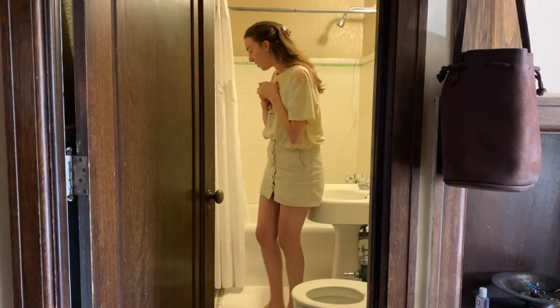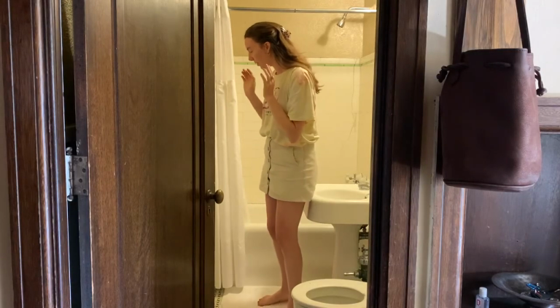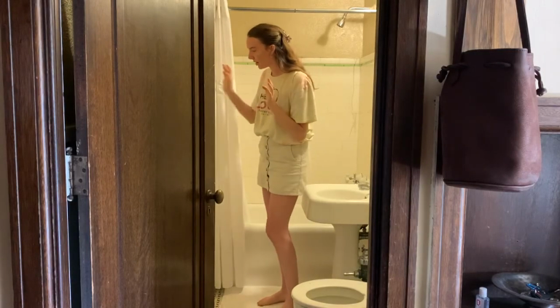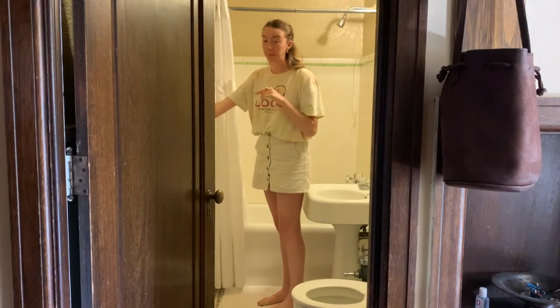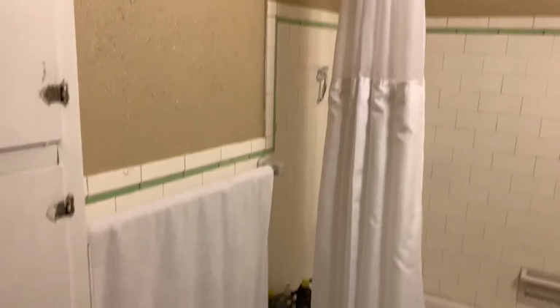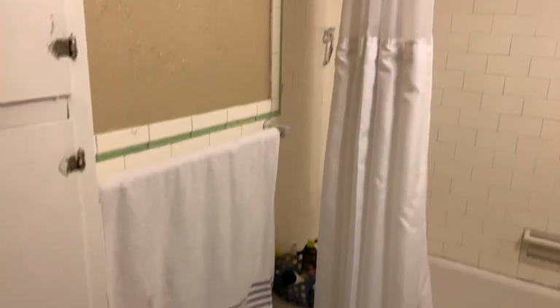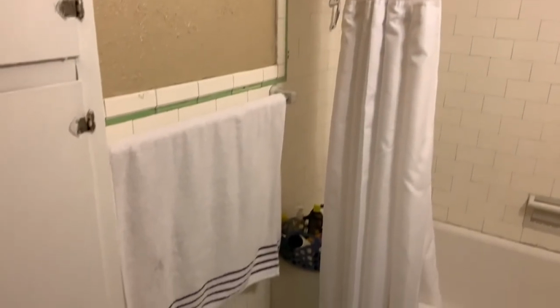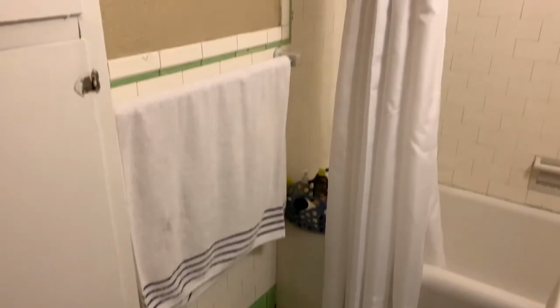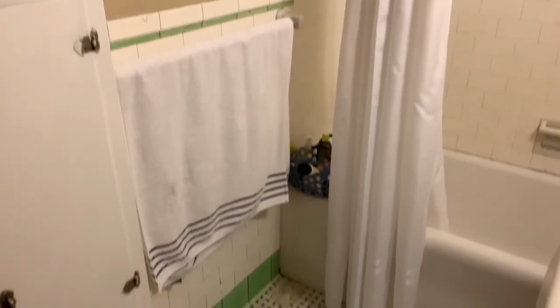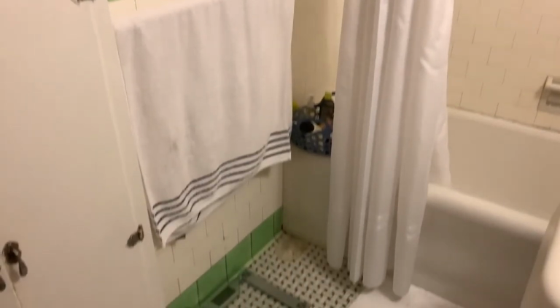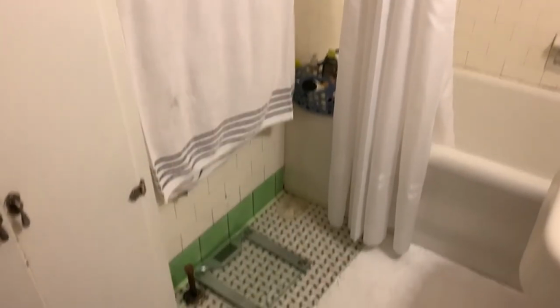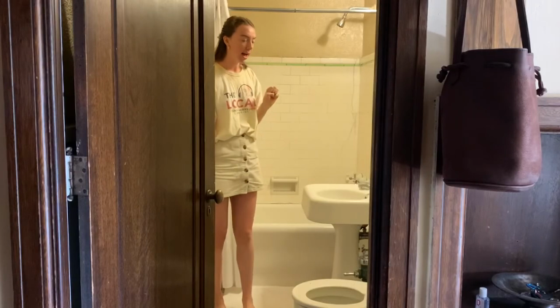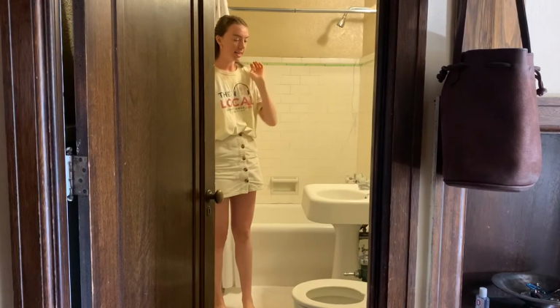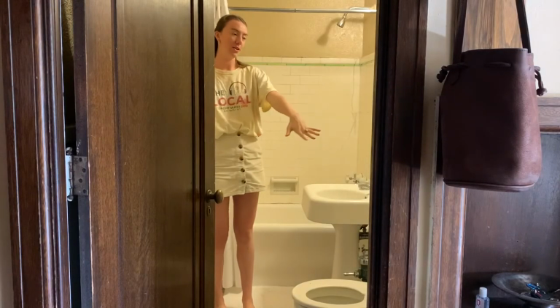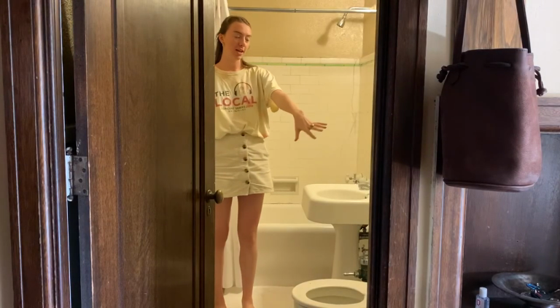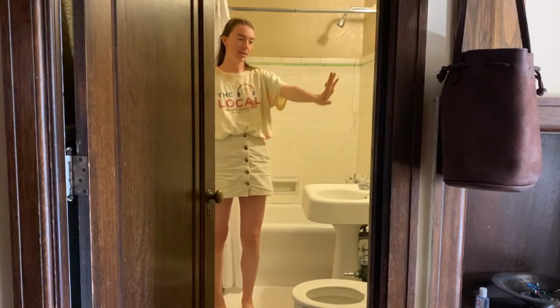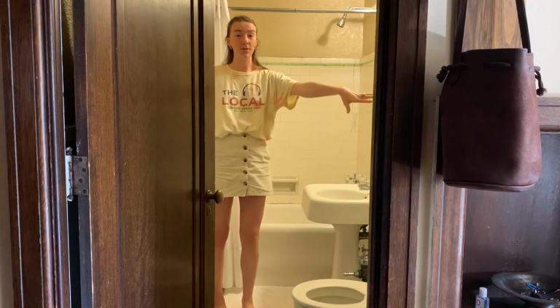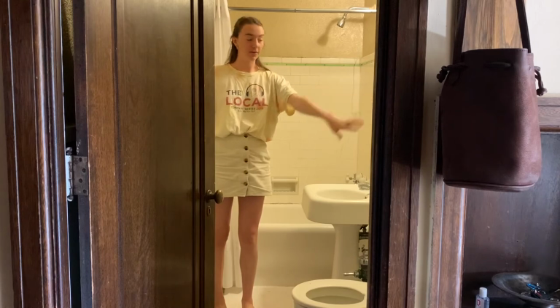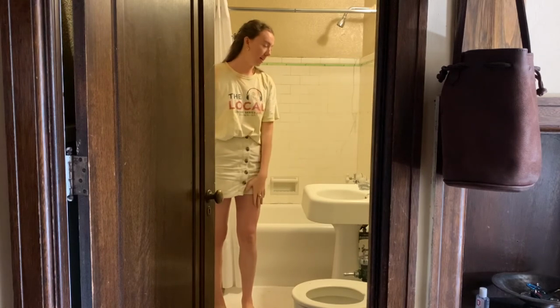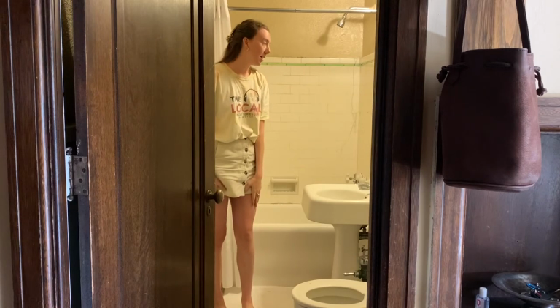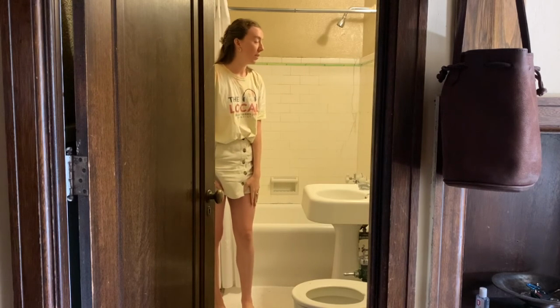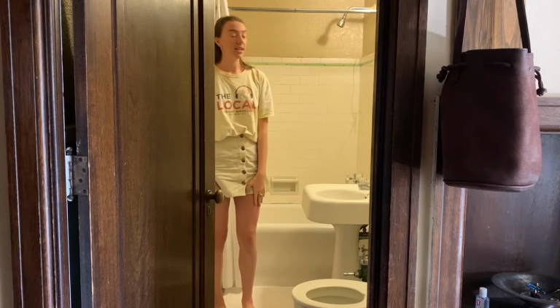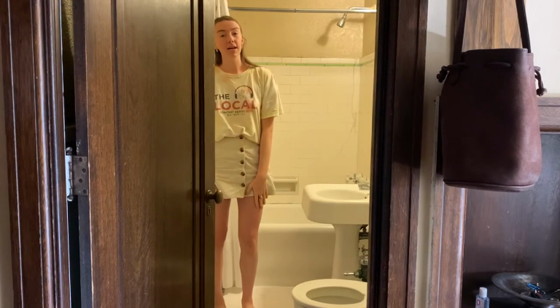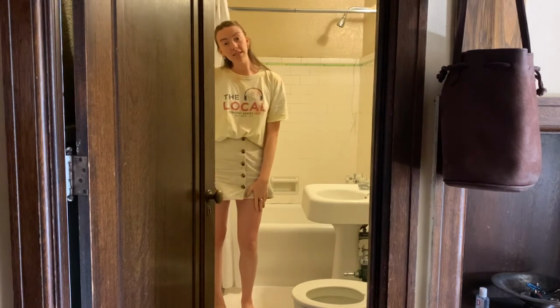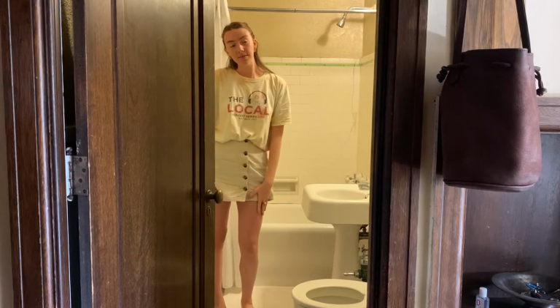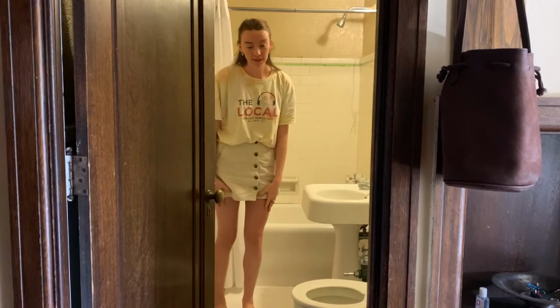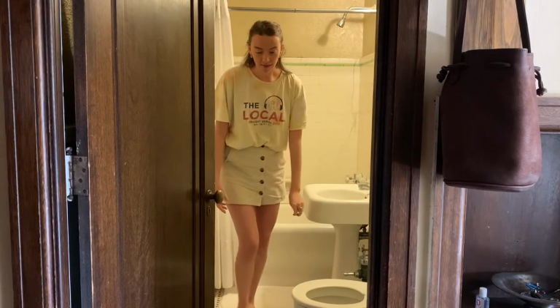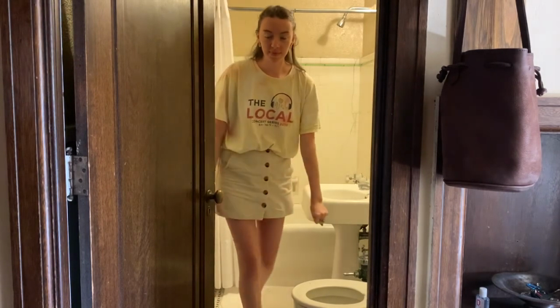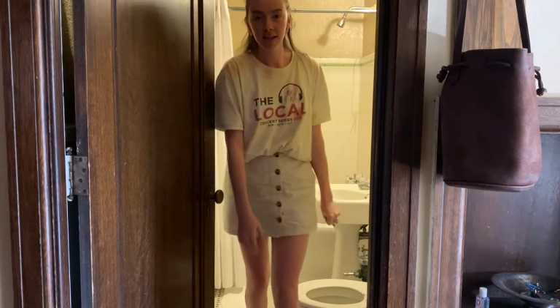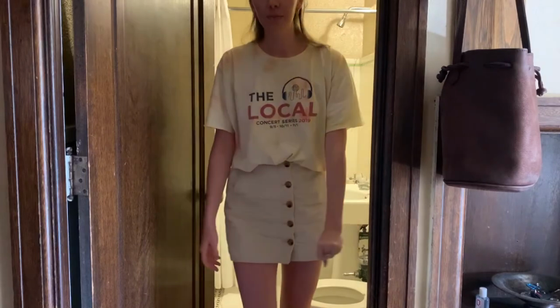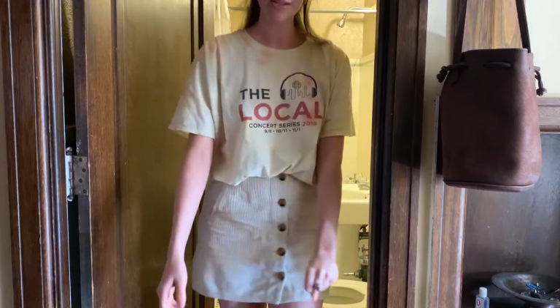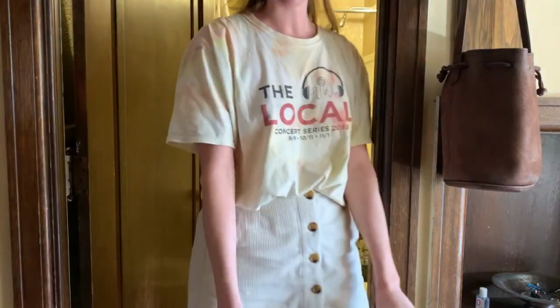Over here I have my towel rack and my scale, and I keep my trash can, and there's also another towel rack here where I keep my face towels. We'll take you to the closets.